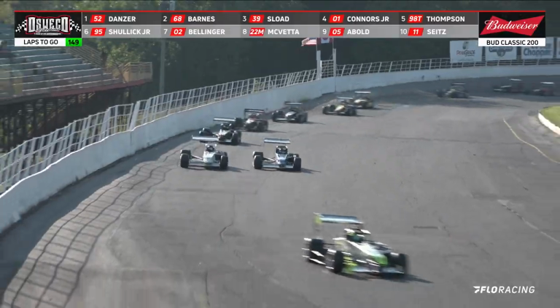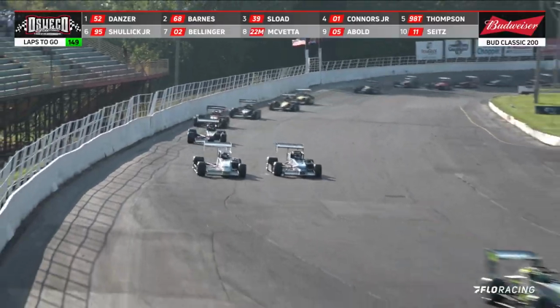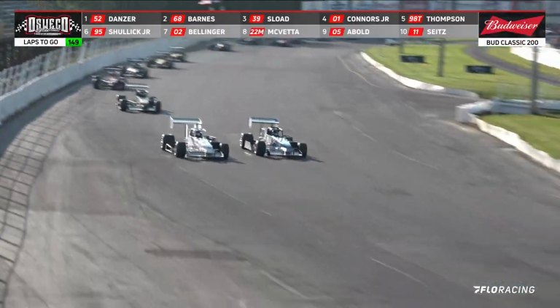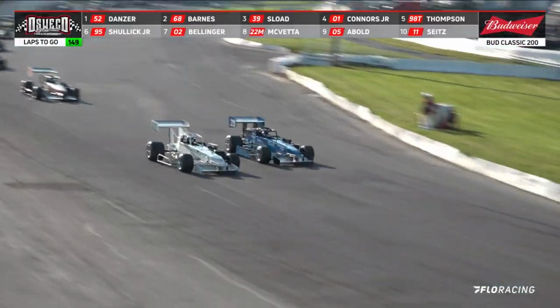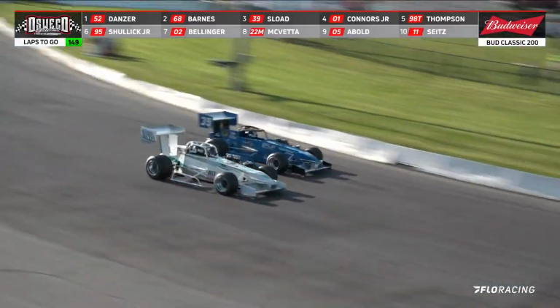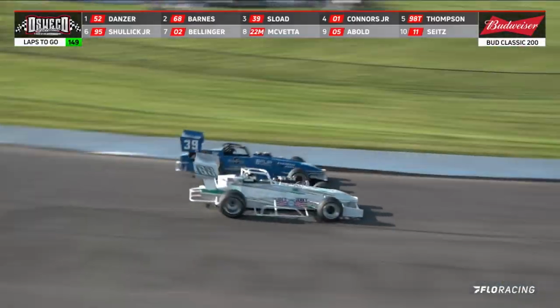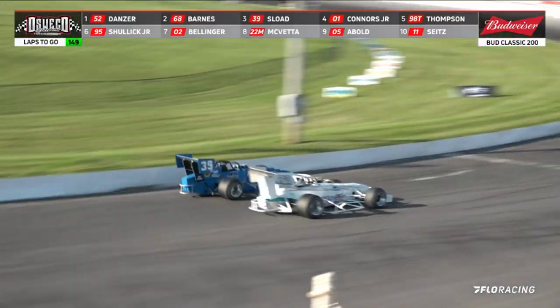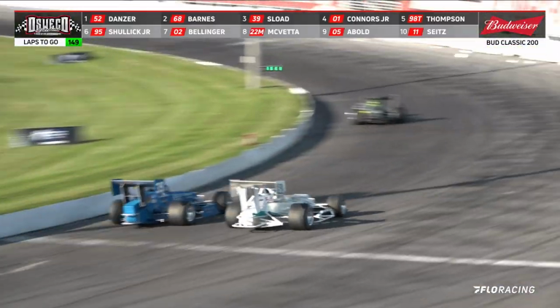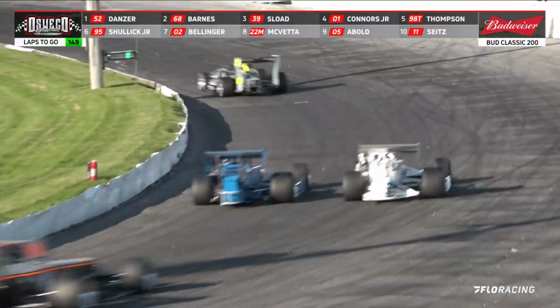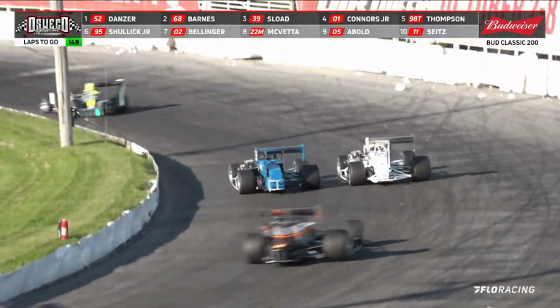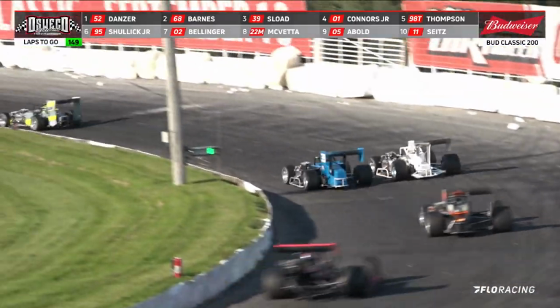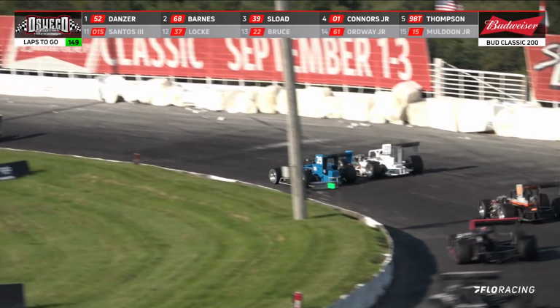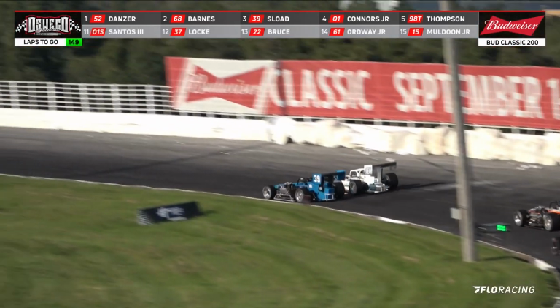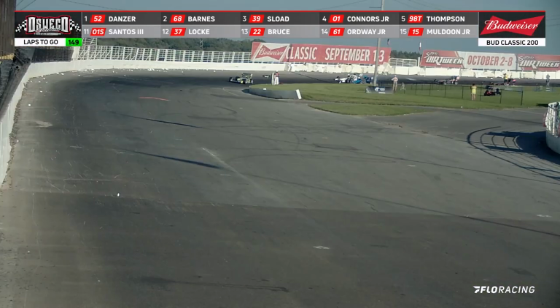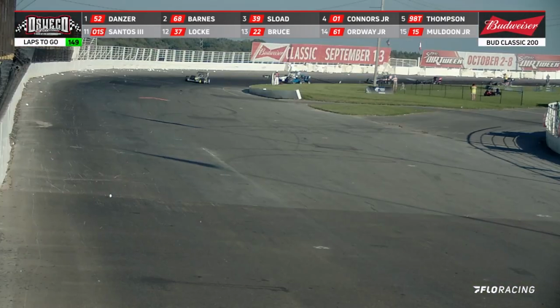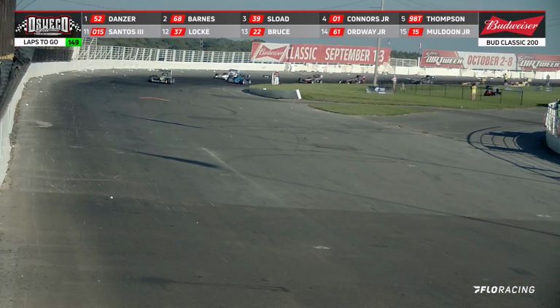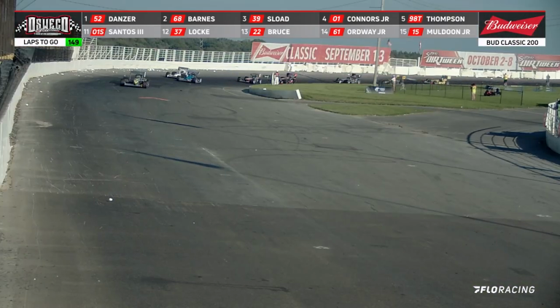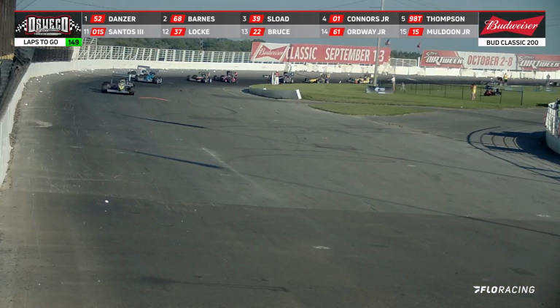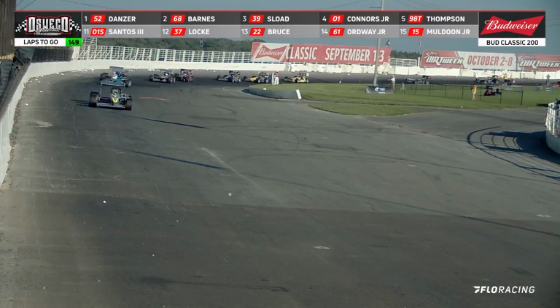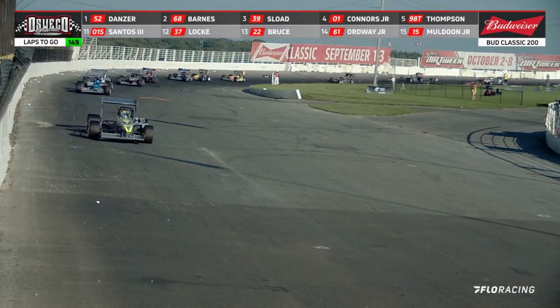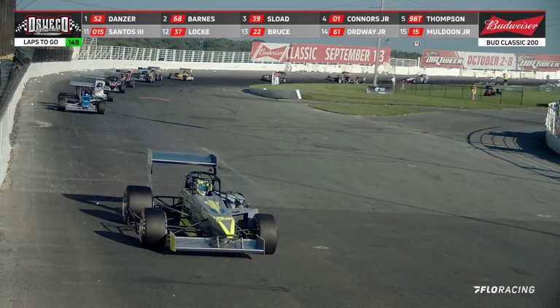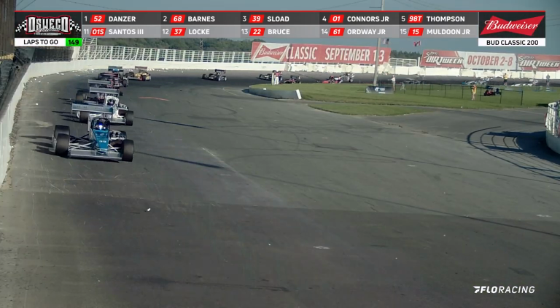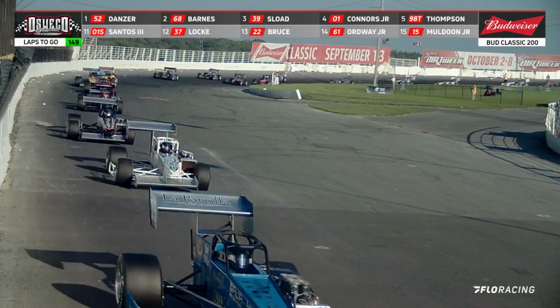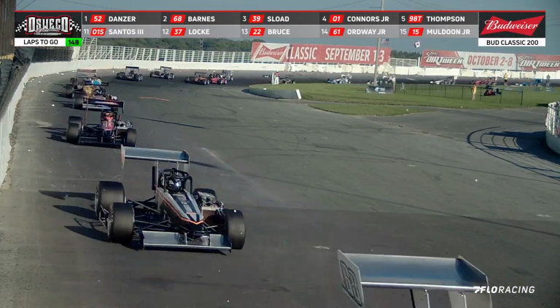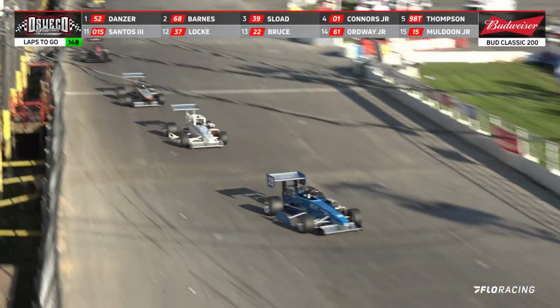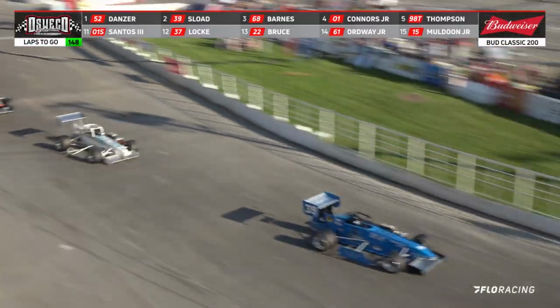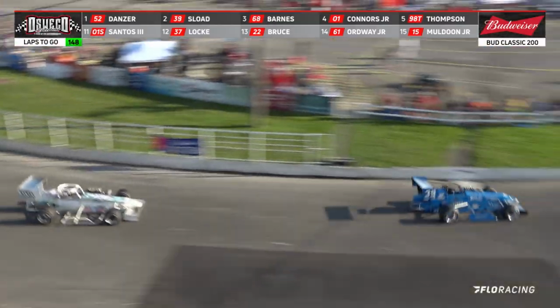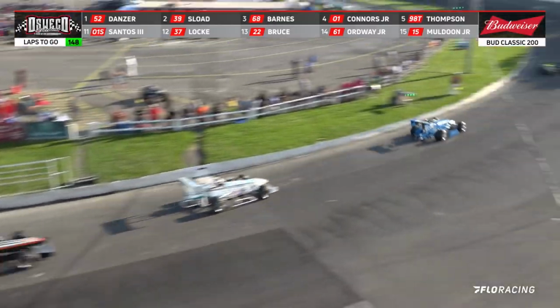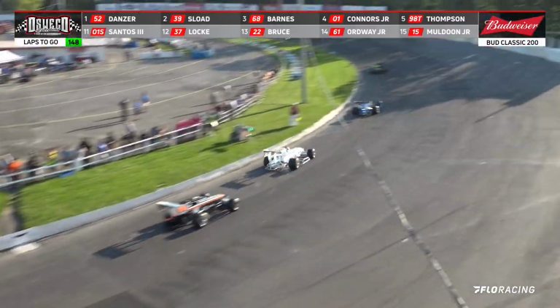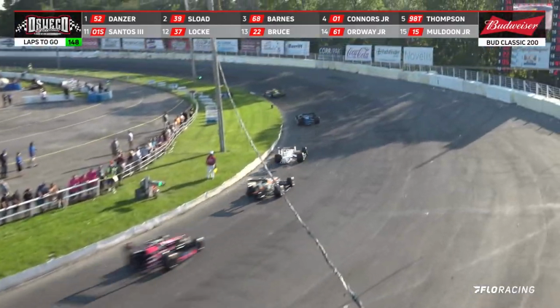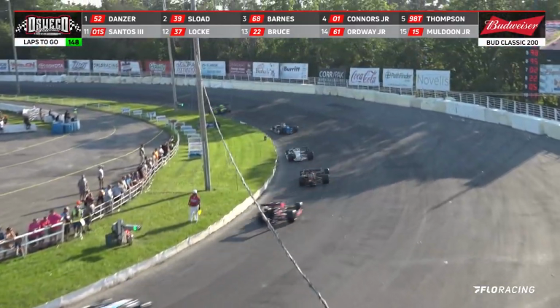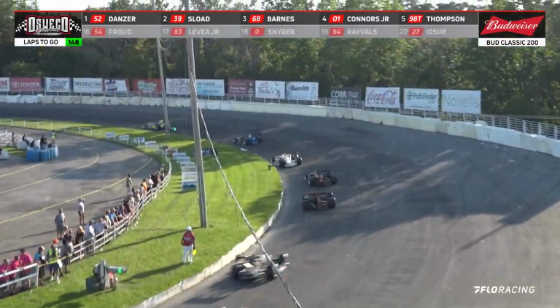Ben Sites and Santos side by side going into that third turn. 51 laps have been completed. Sload gets by the number 68. Allison Sload now takes over second.